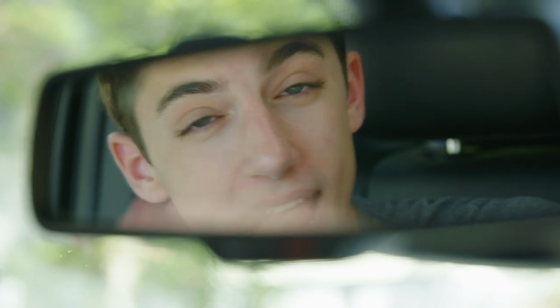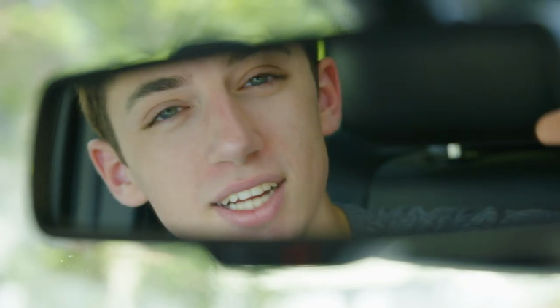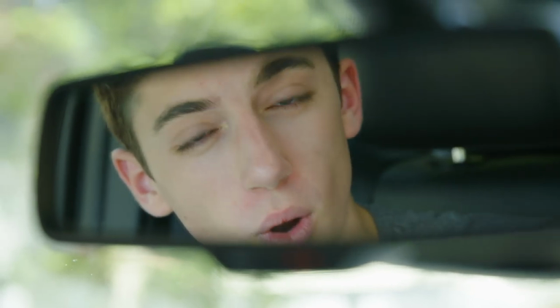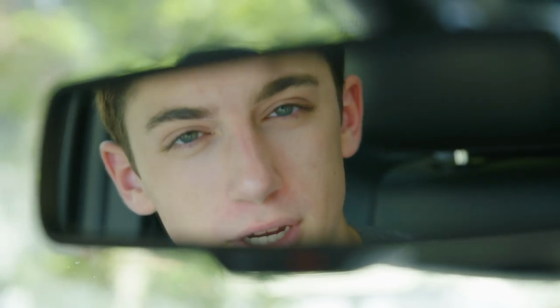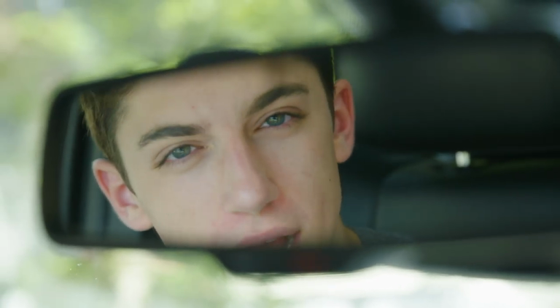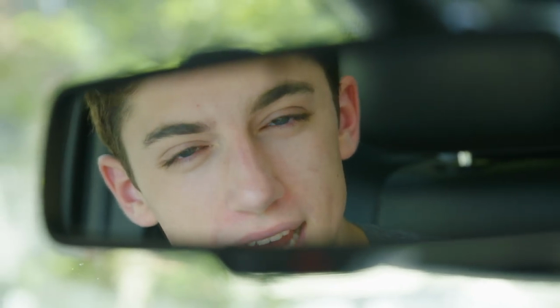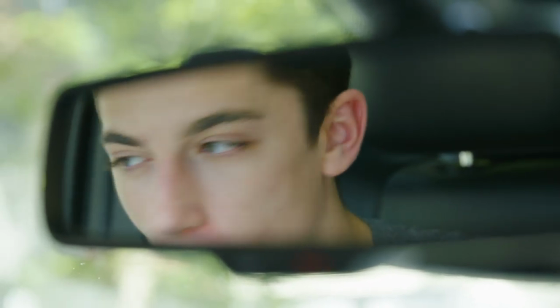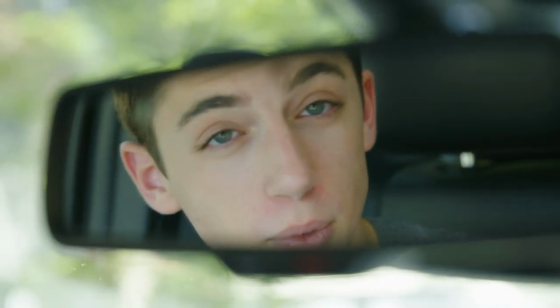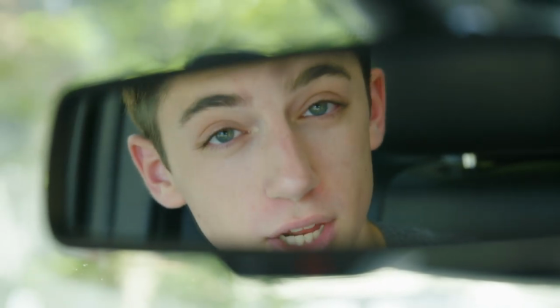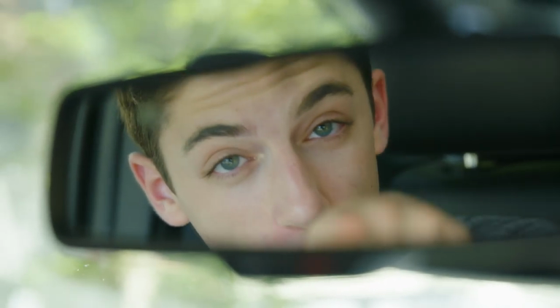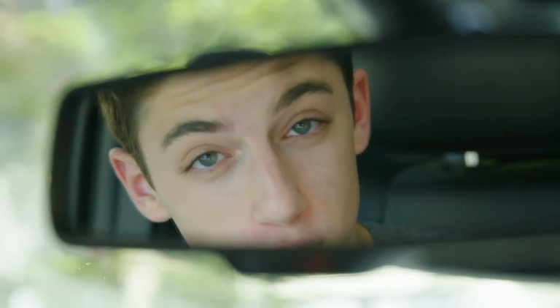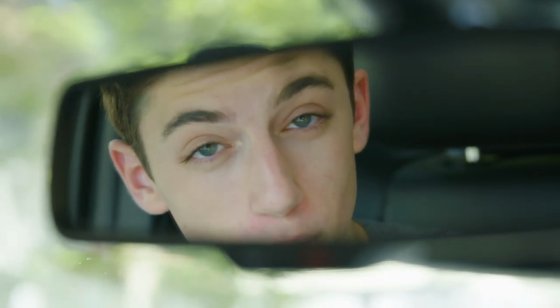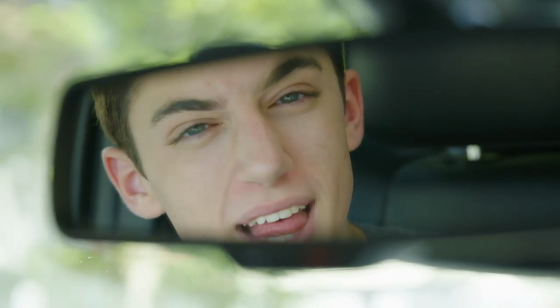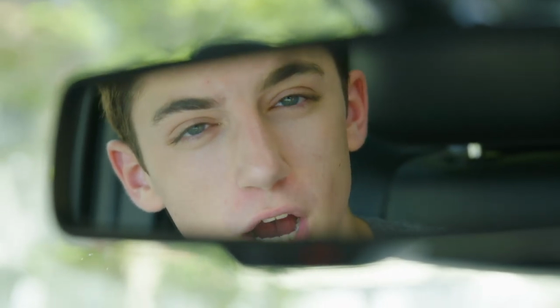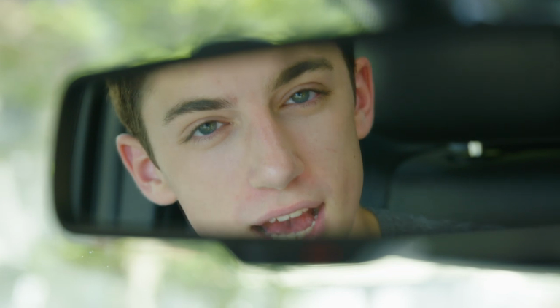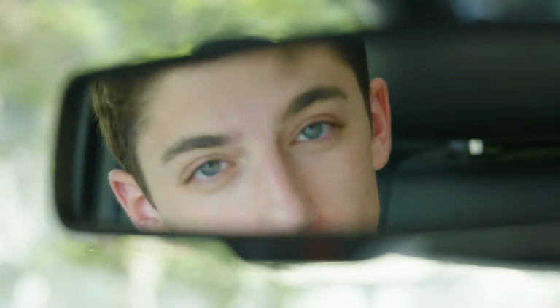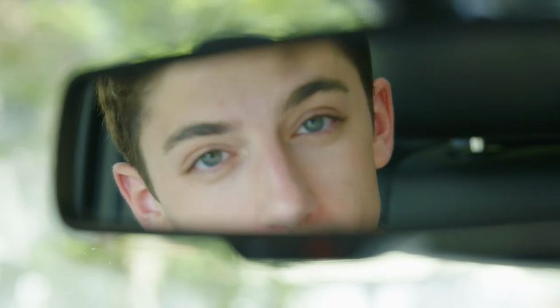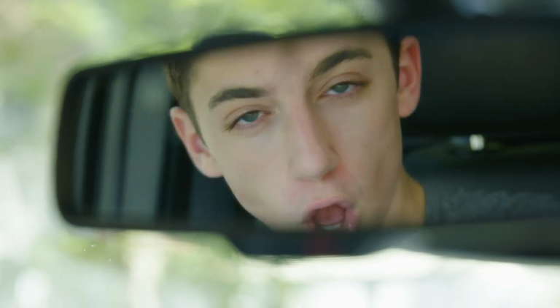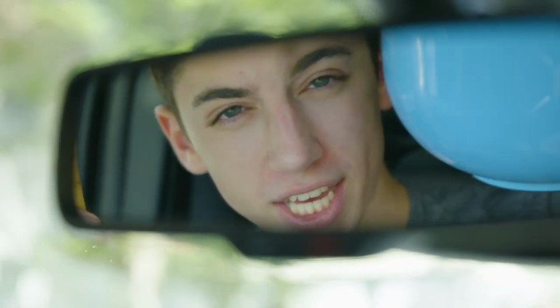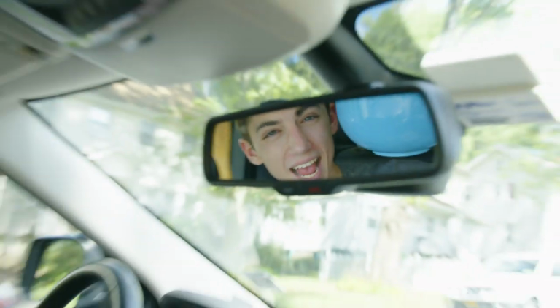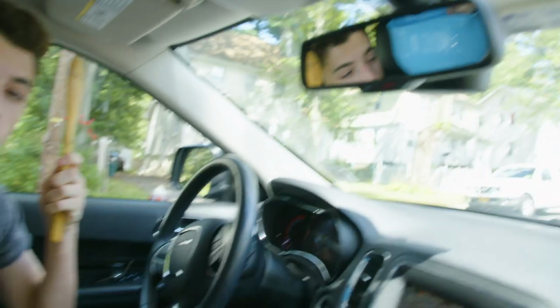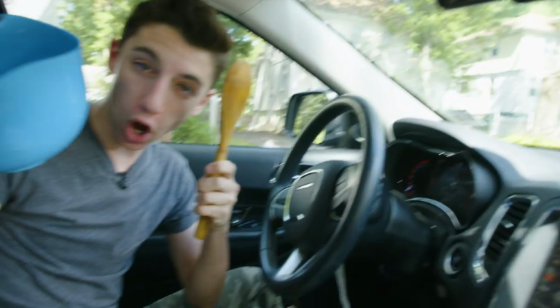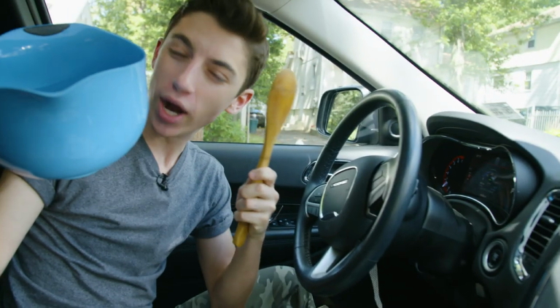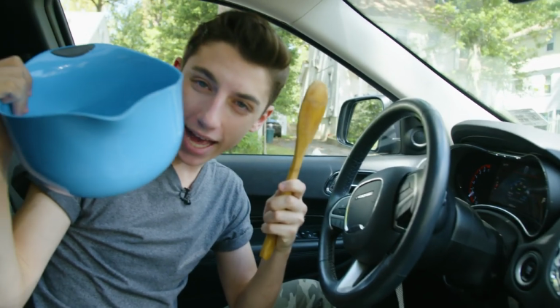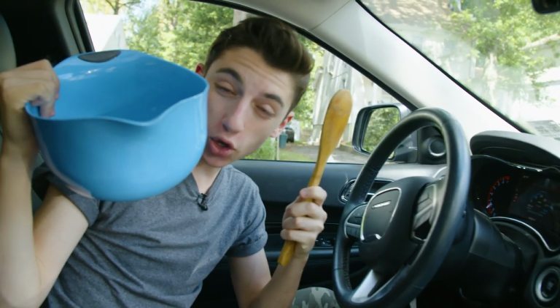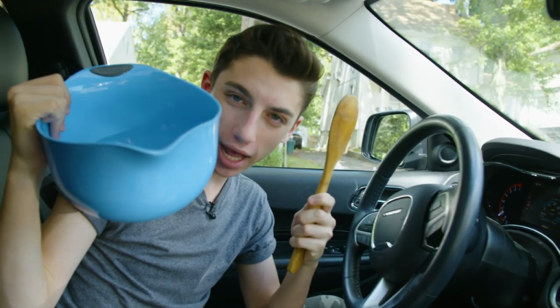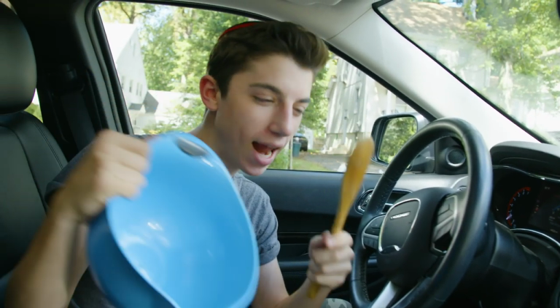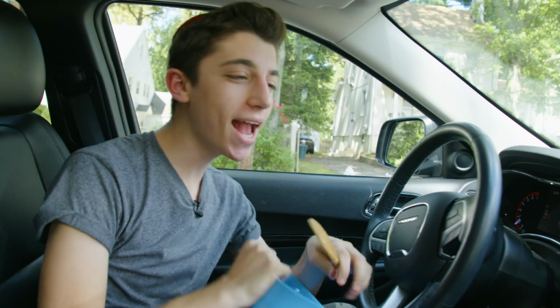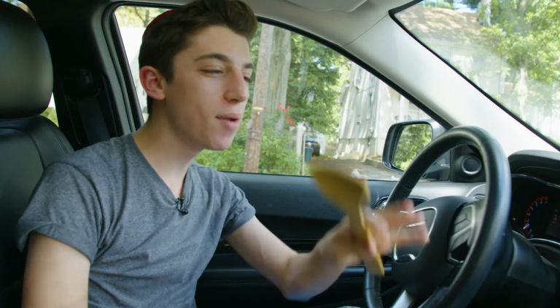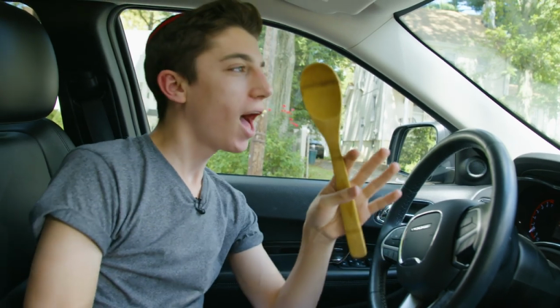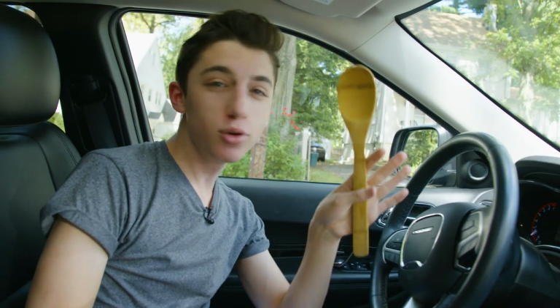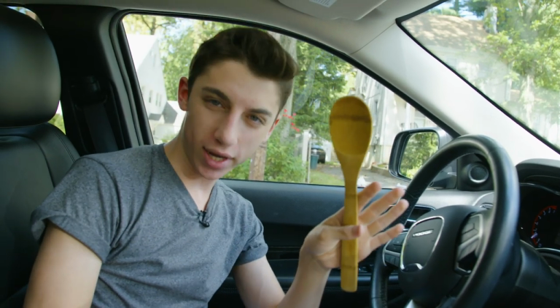Hey guys, Eitan, welcome back to our channel. So as you can tell, I'm currently in a car and you're looking through a mirror. That's because I am cooking in the car.